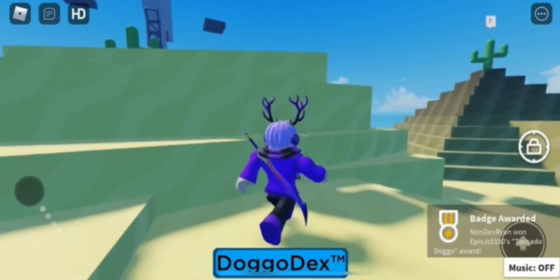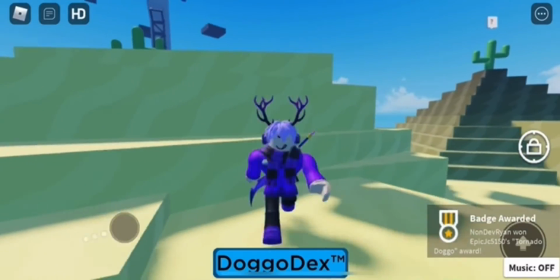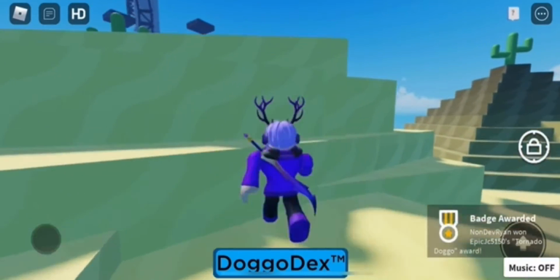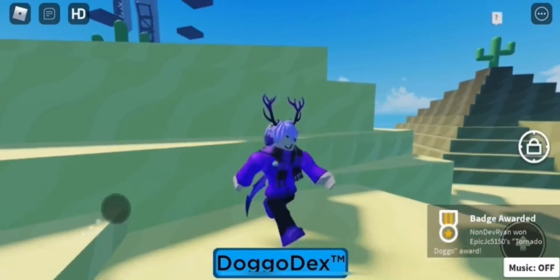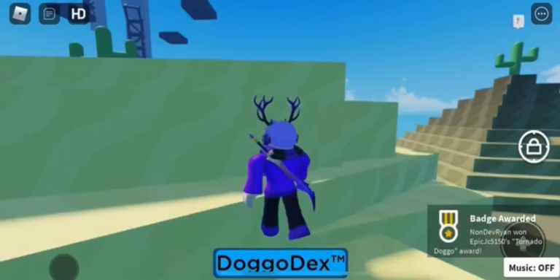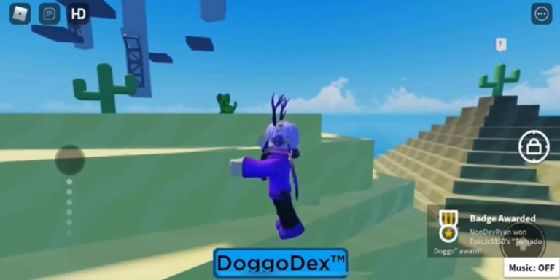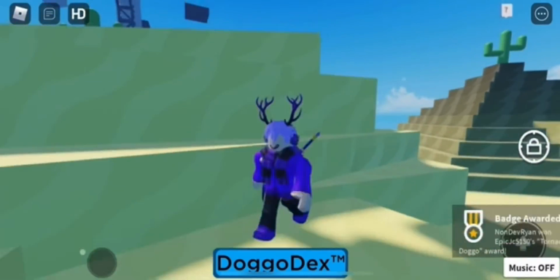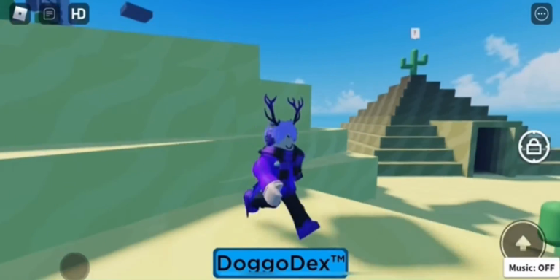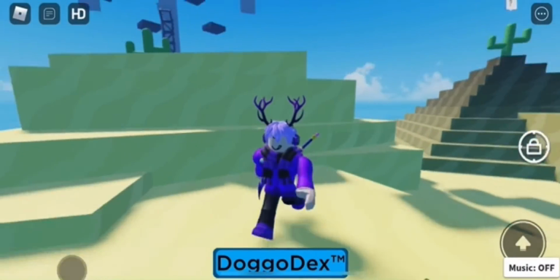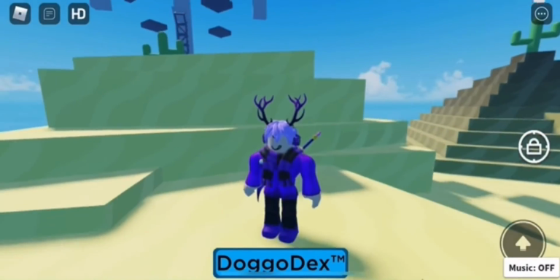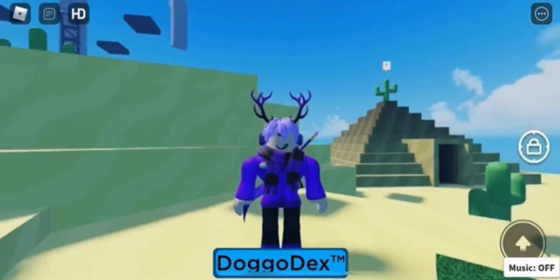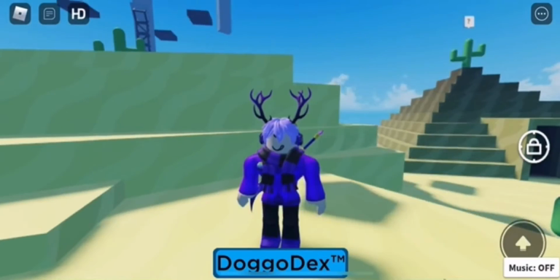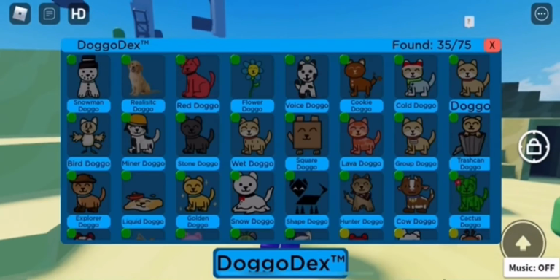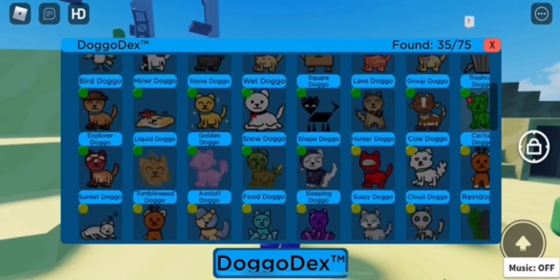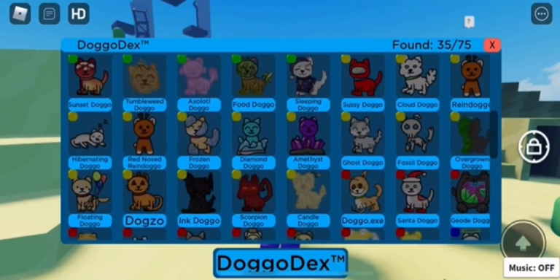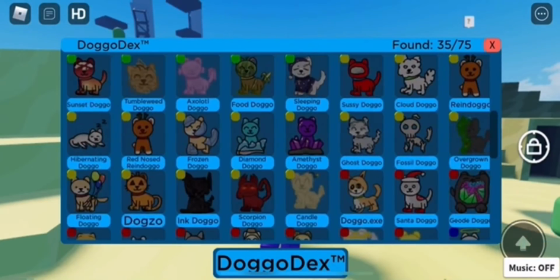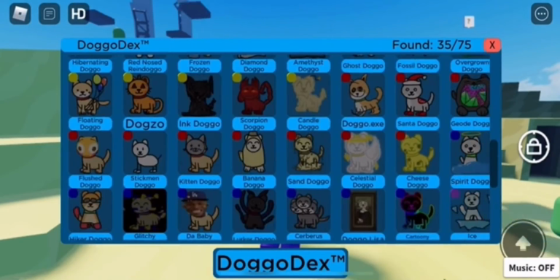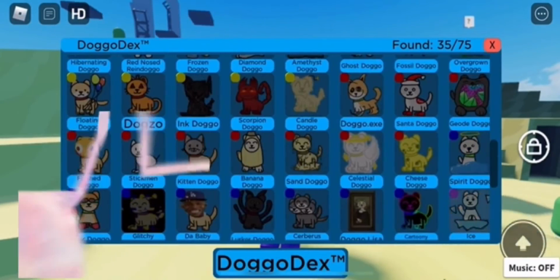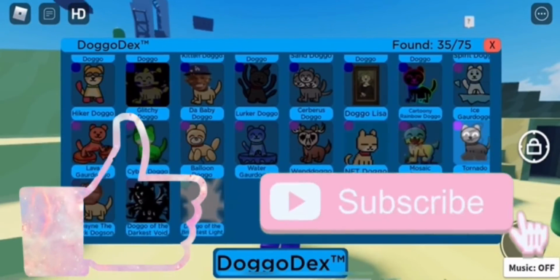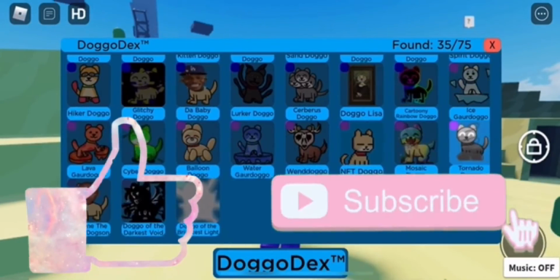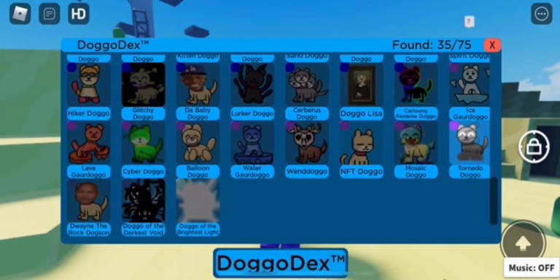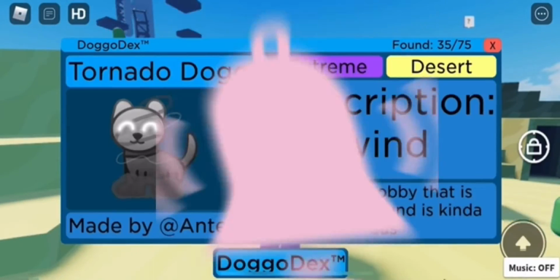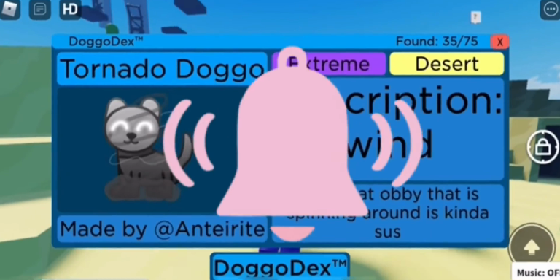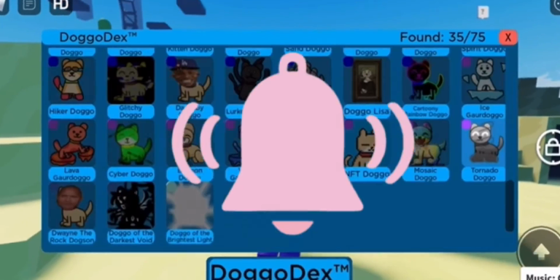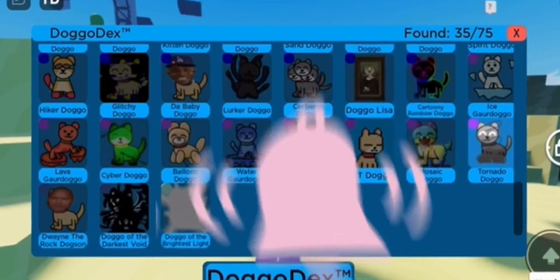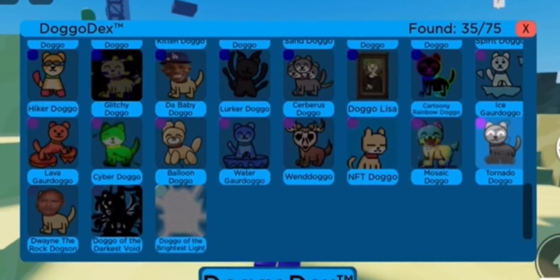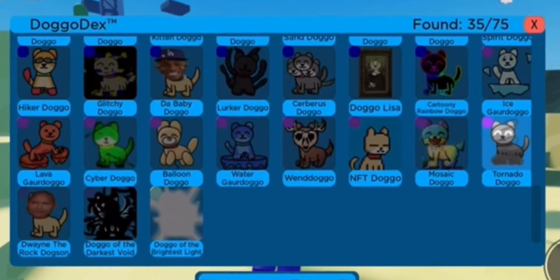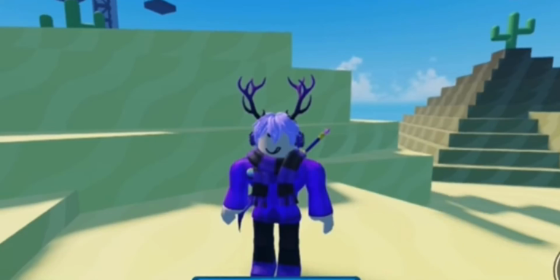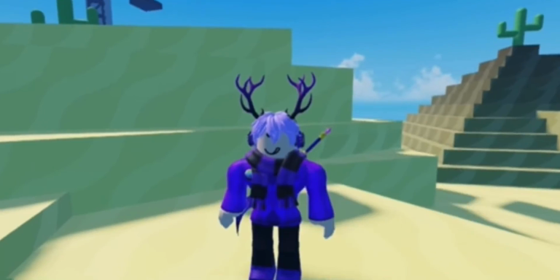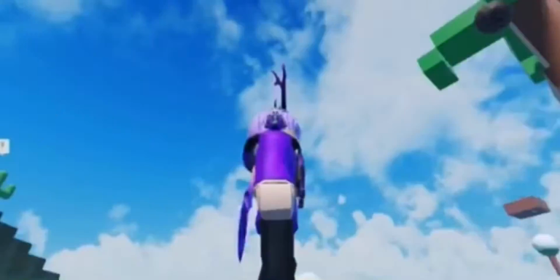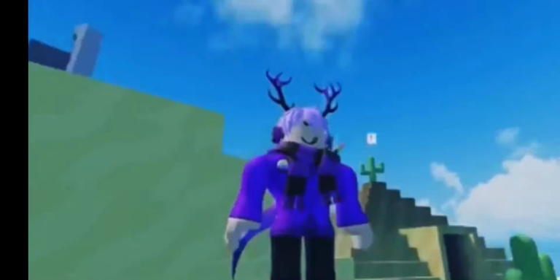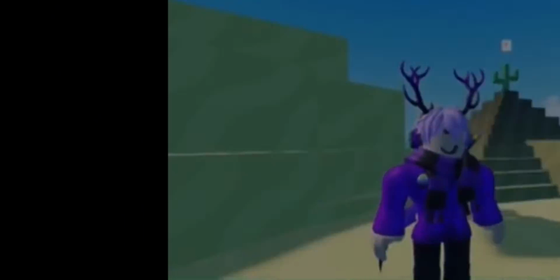And that's how you get the tornado doggo. It should now appear in your dex as the extreme category. So make sure to like and subscribe, and turn on post notifications to be notified when I upload. Alright, see ya.